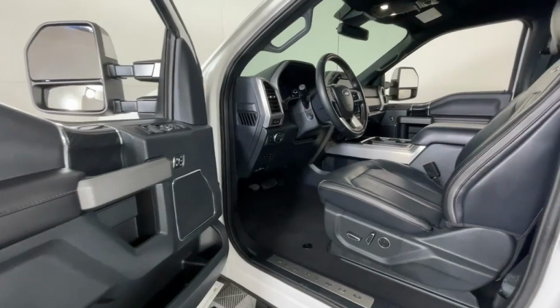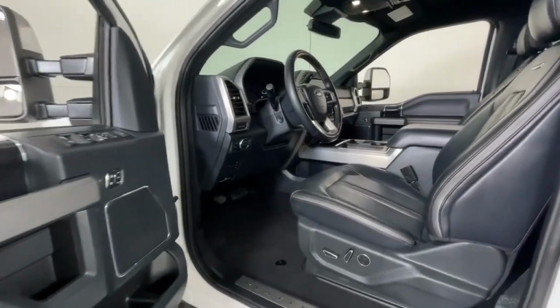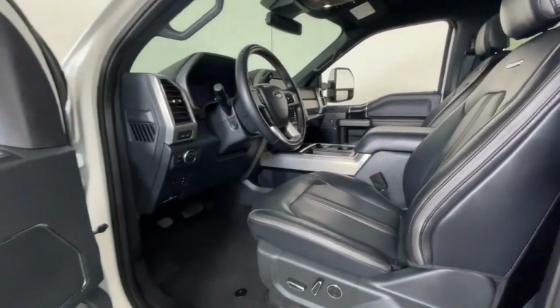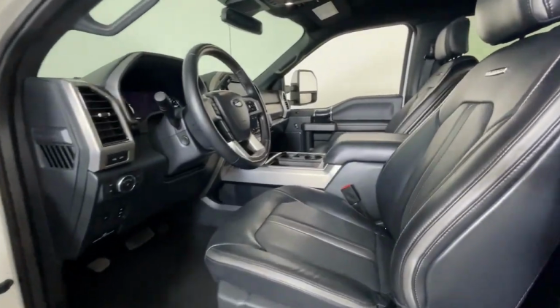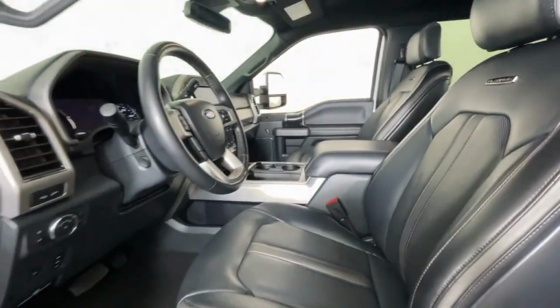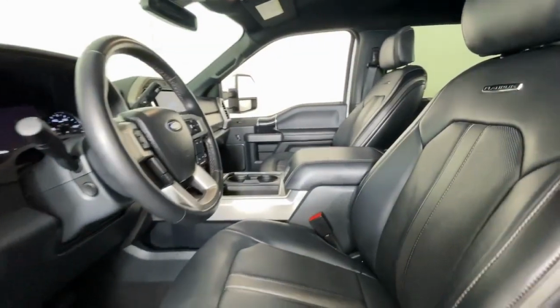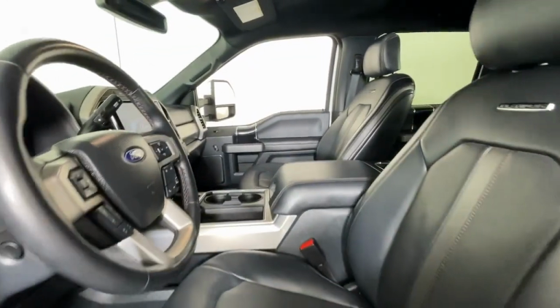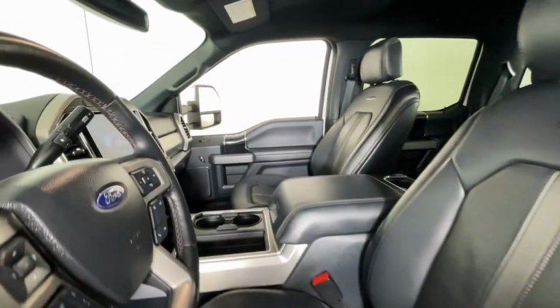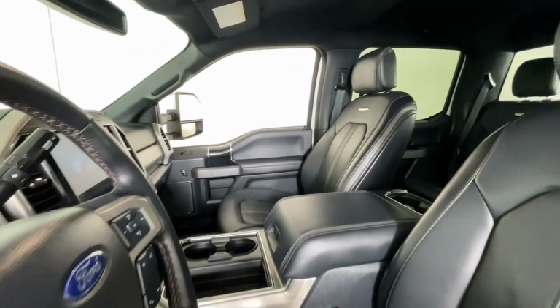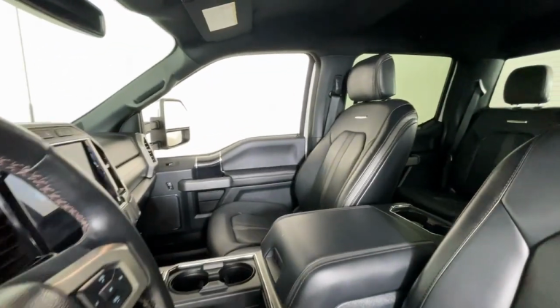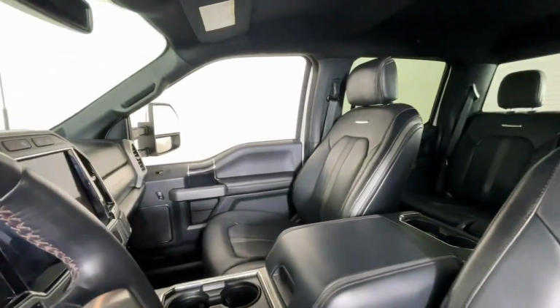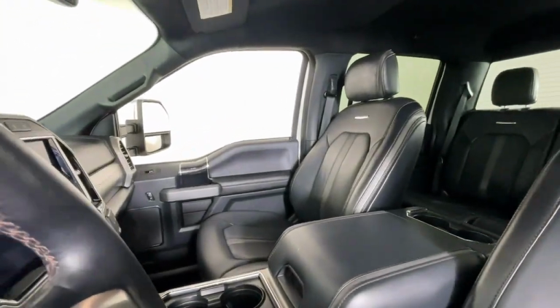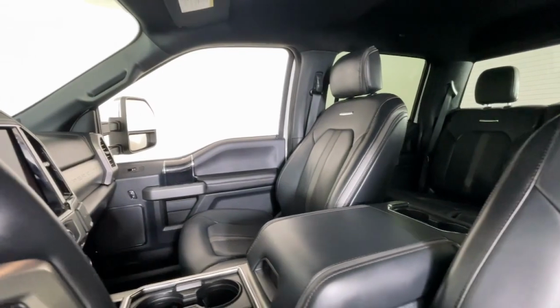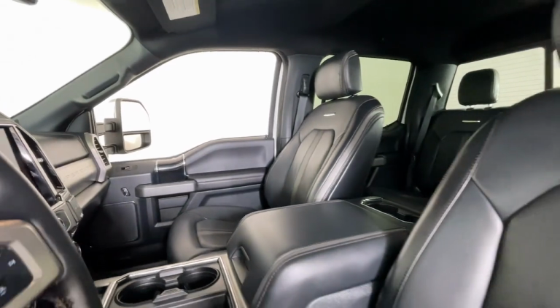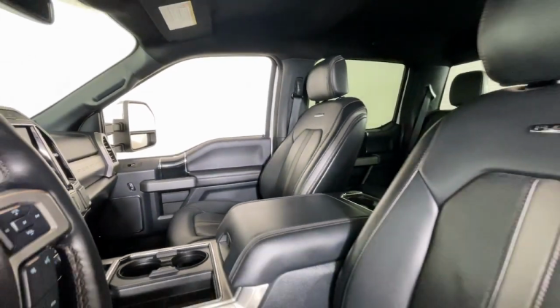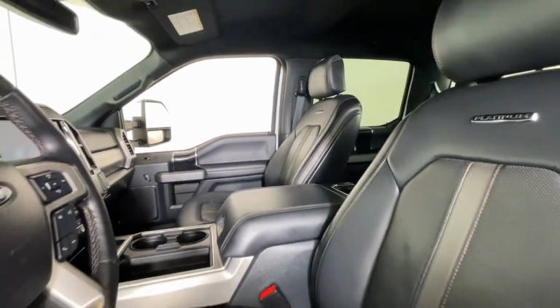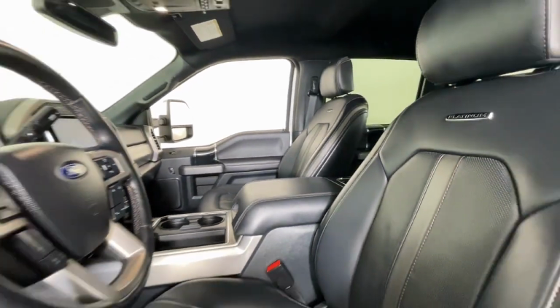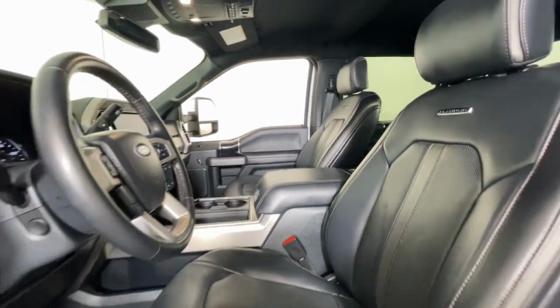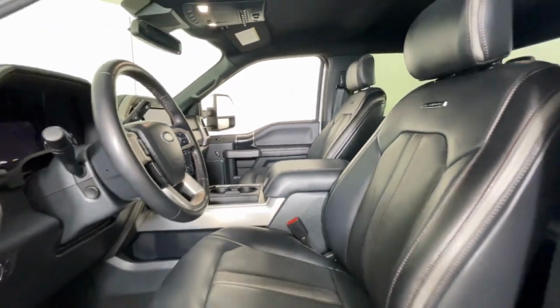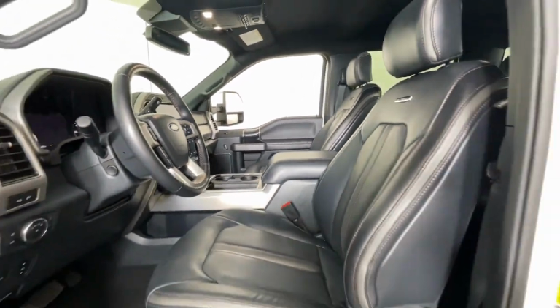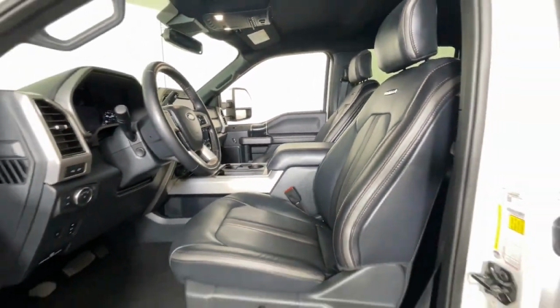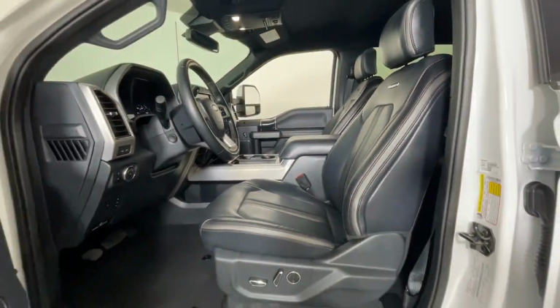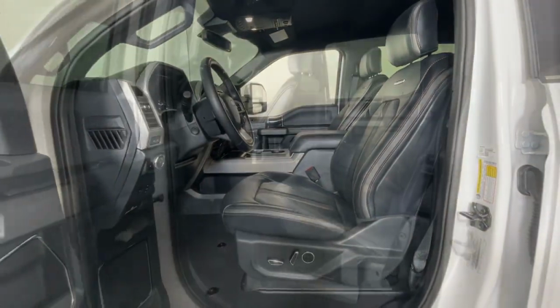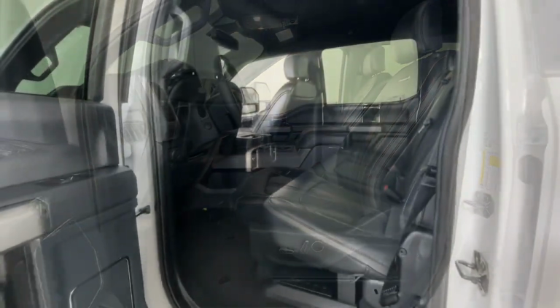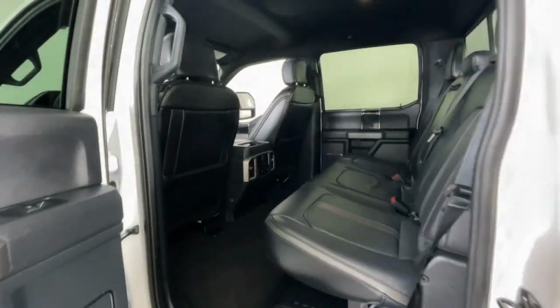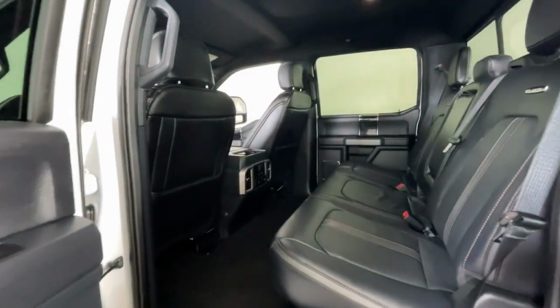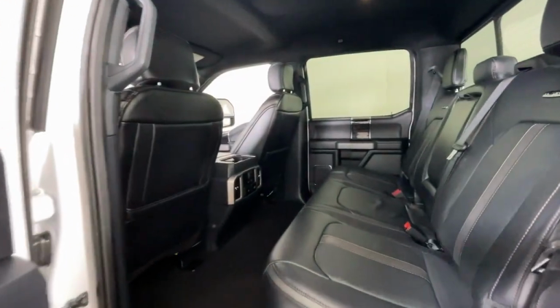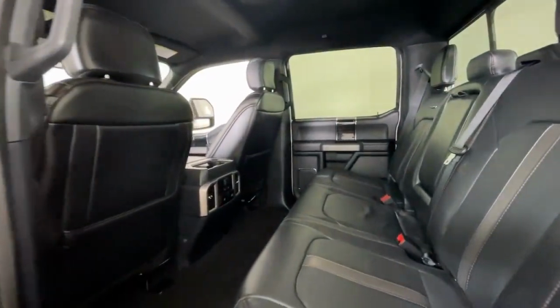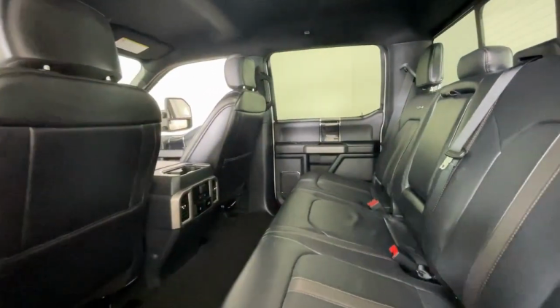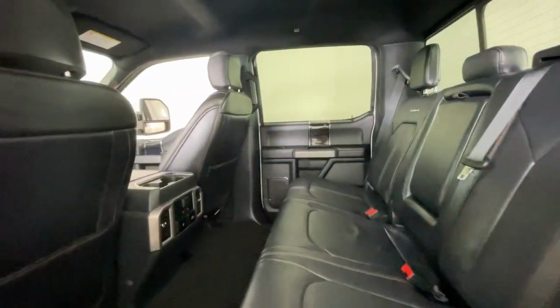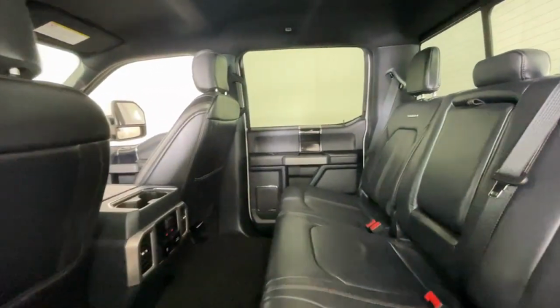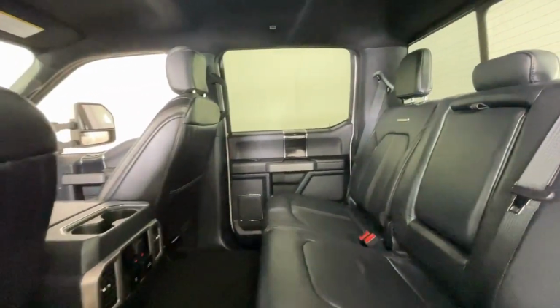Apple CarPlay and/or Android Auto, Navigation System, Heated Driver Seat, Keyless Entry, Backup Camera, Satellite Radio, Power Passenger Seat, Heated Mirrors, Fog Lamps, 8-Cylinder Engine.